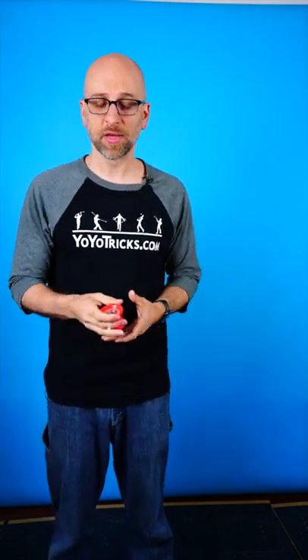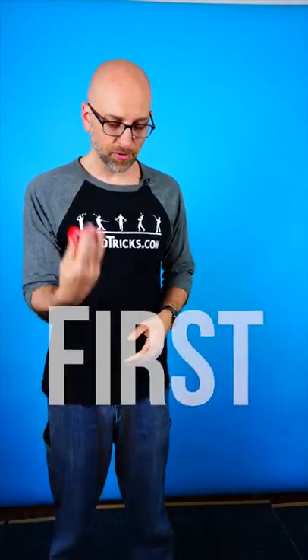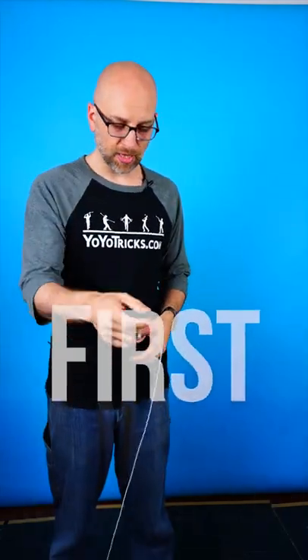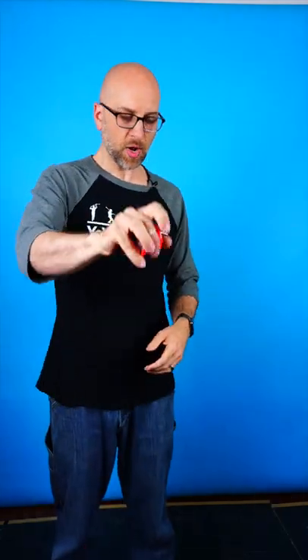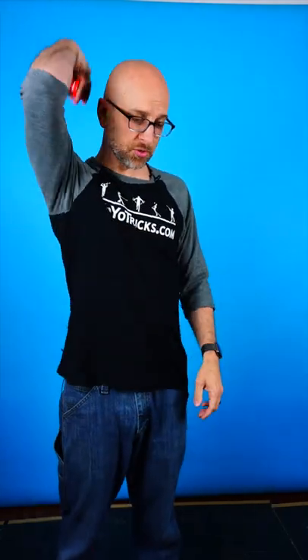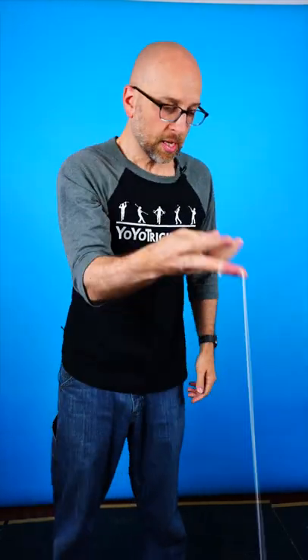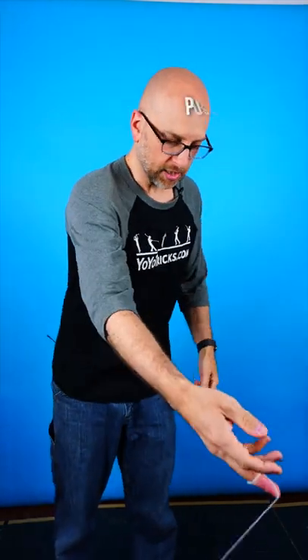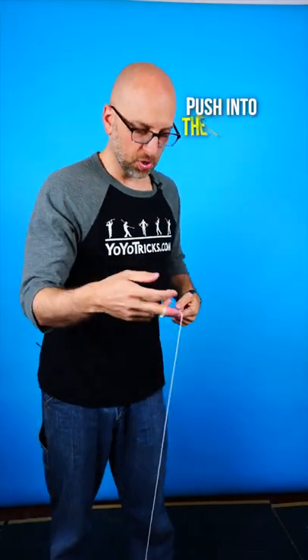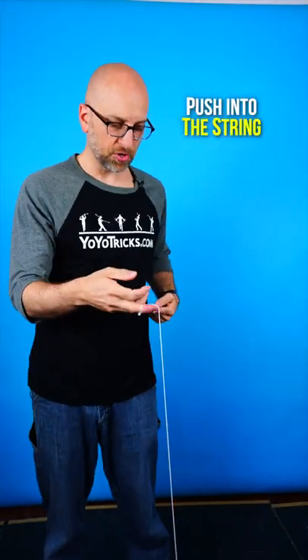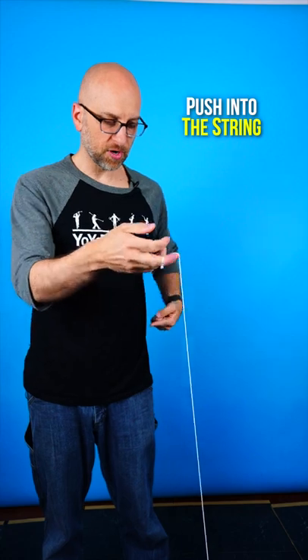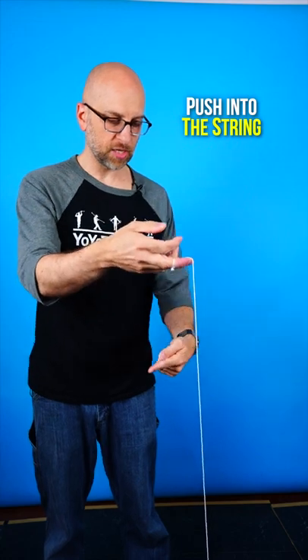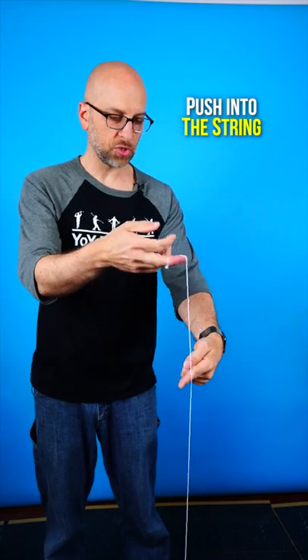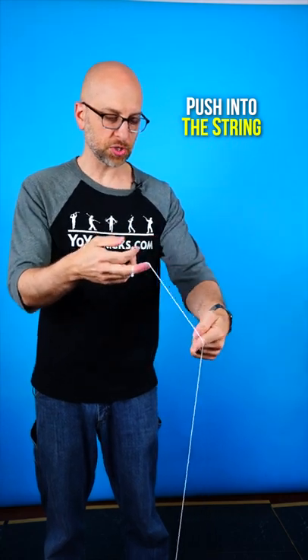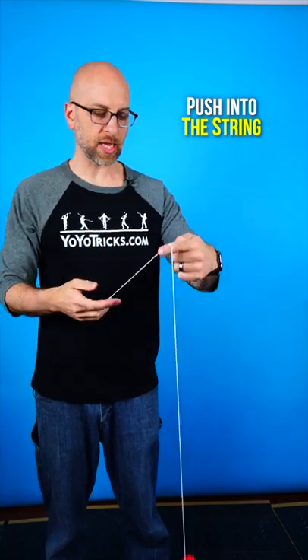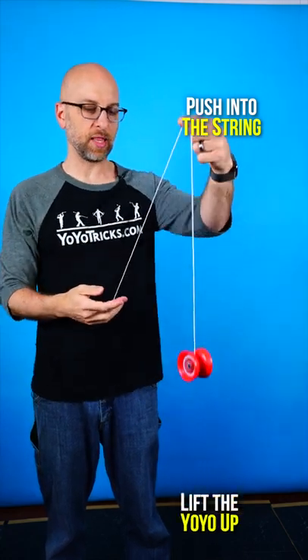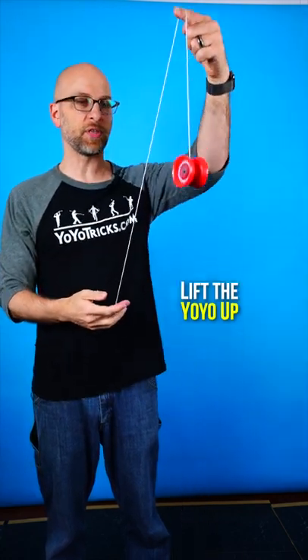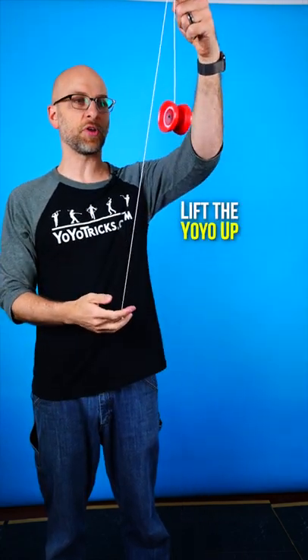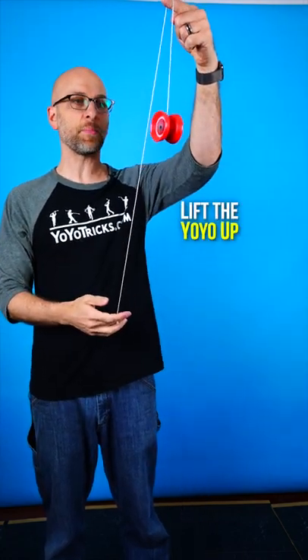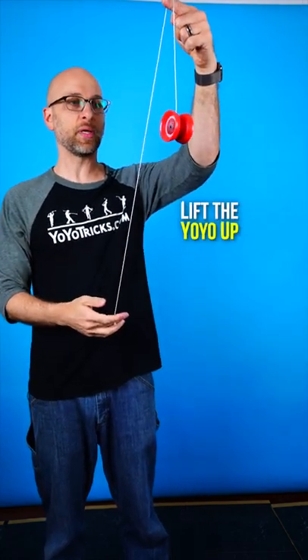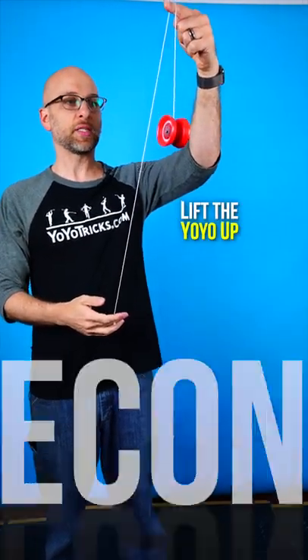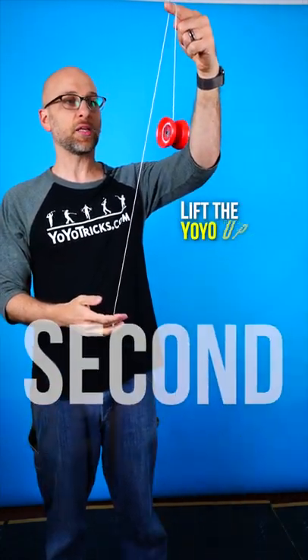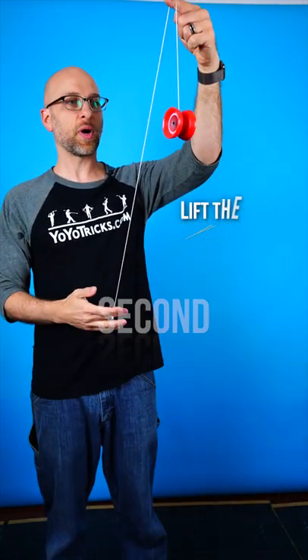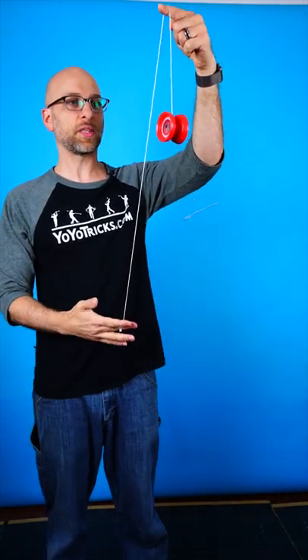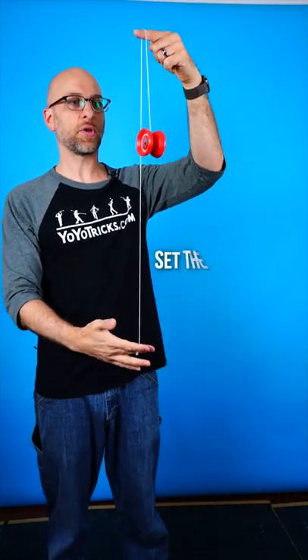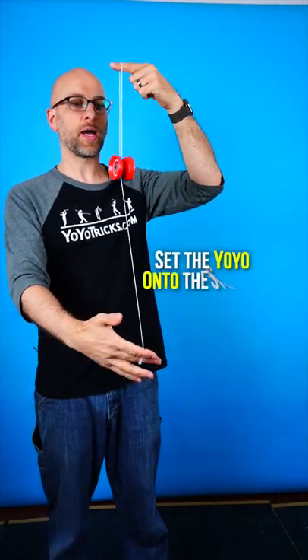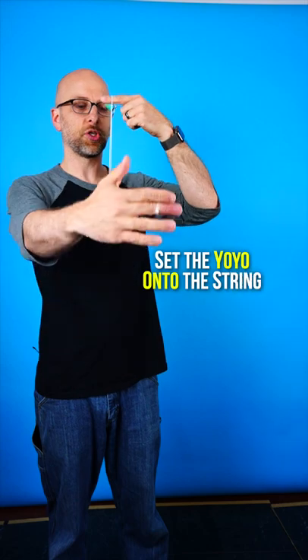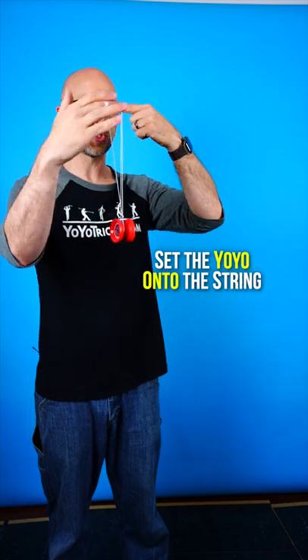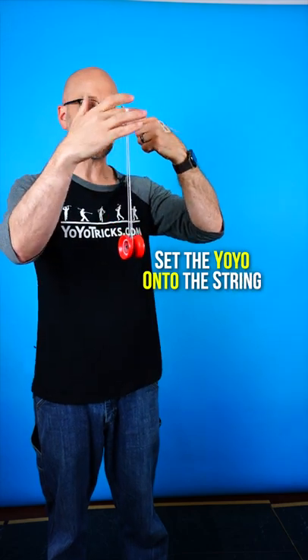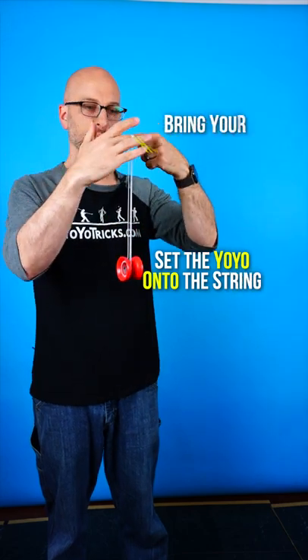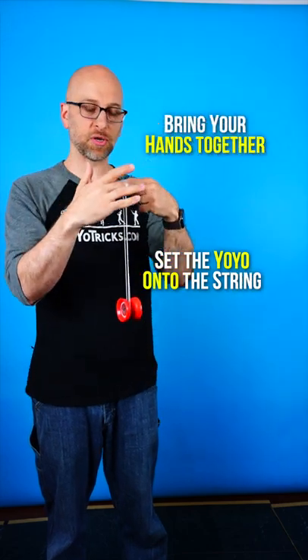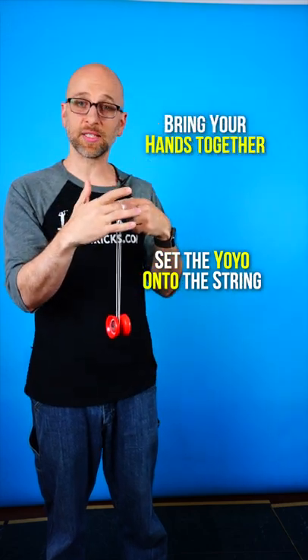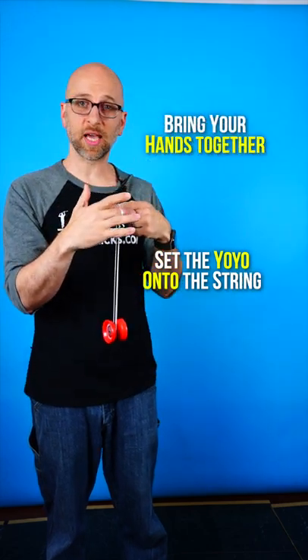The first thing that you want to do is push your finger into the string and lift the yoyo up. Second, you want to set the yoyo onto the string and bring your hands together.